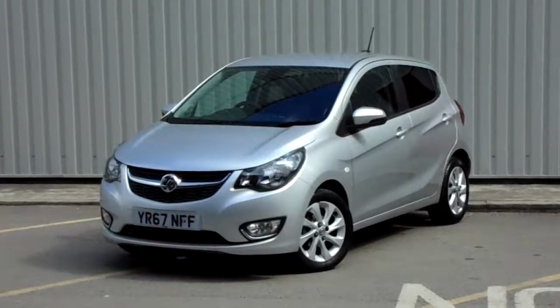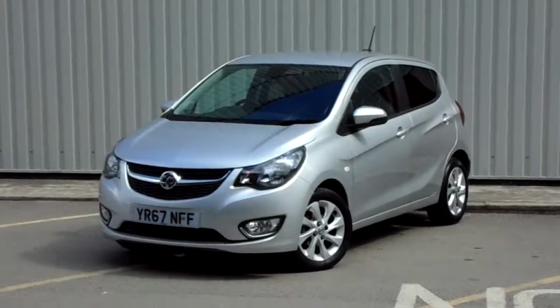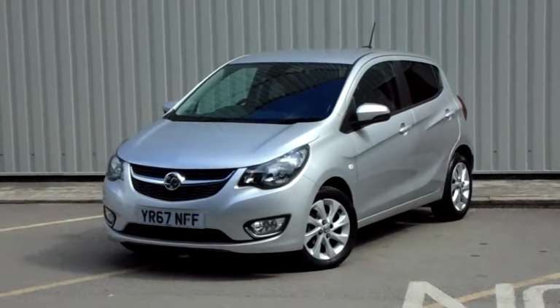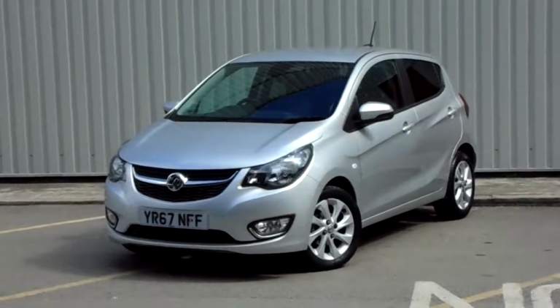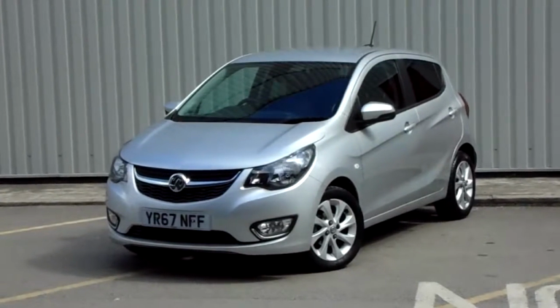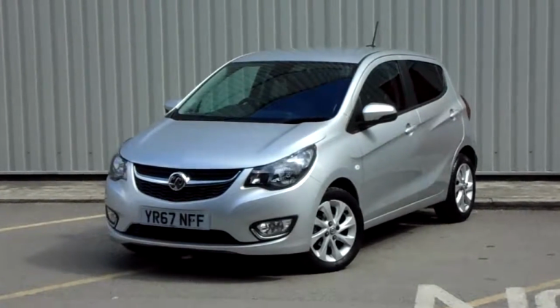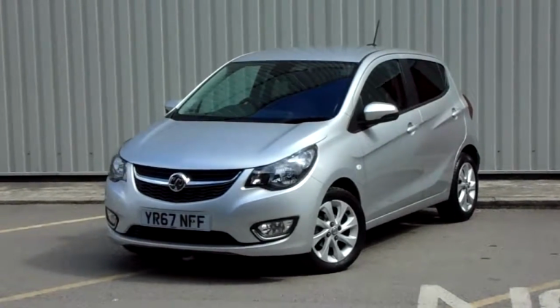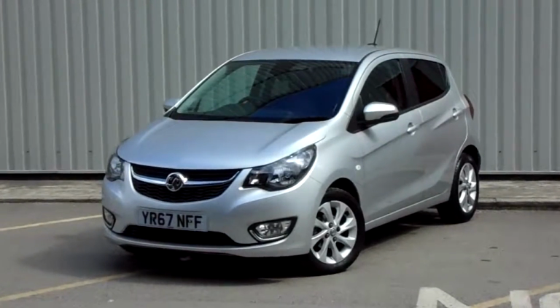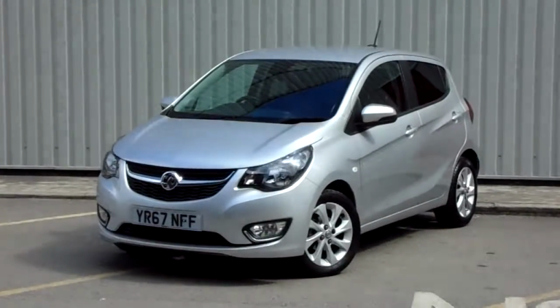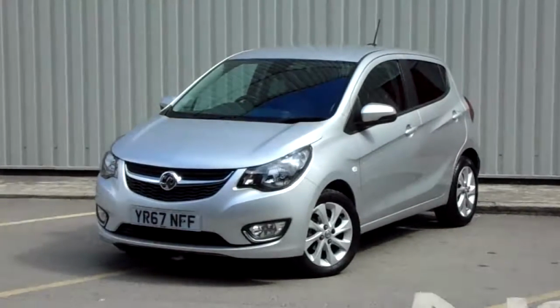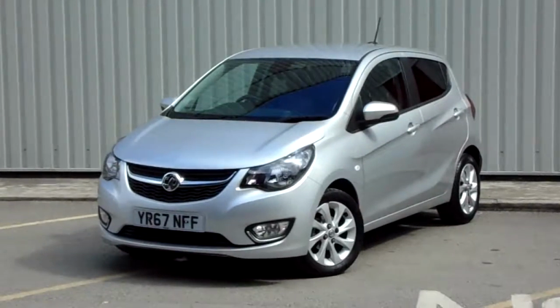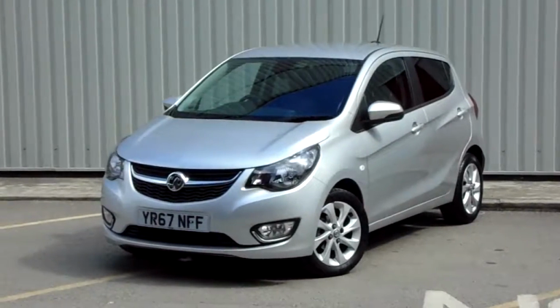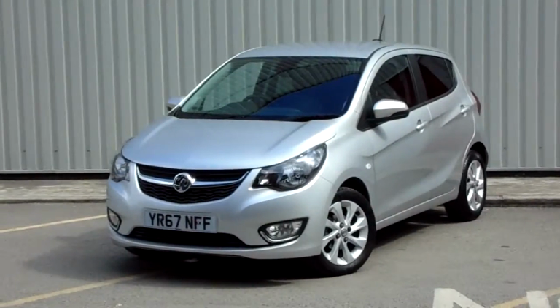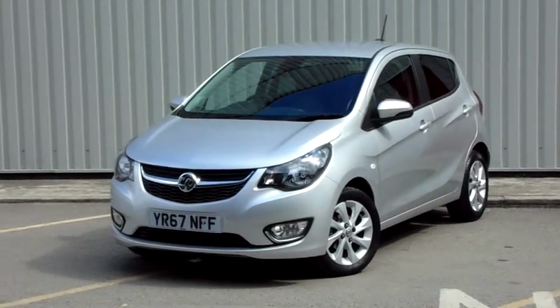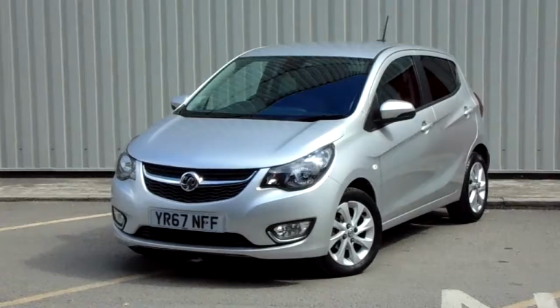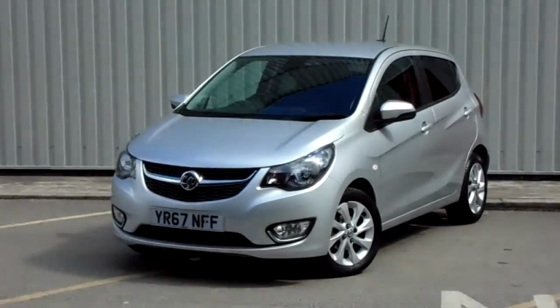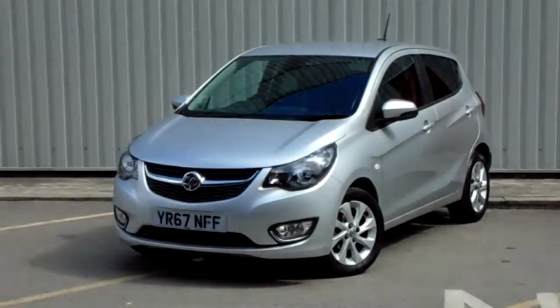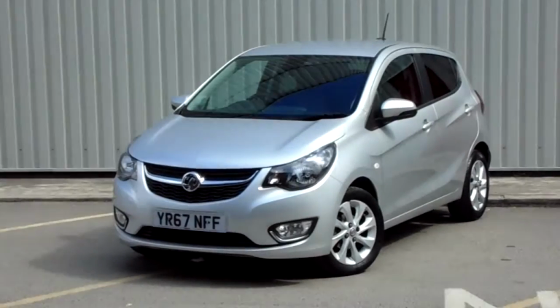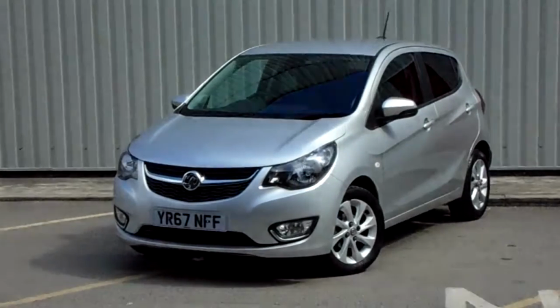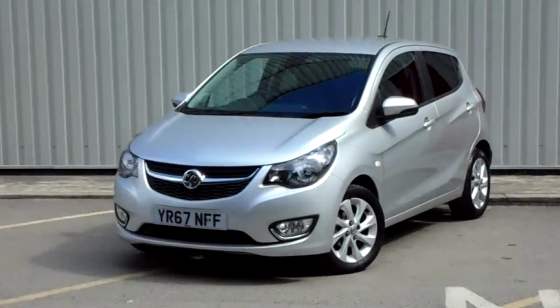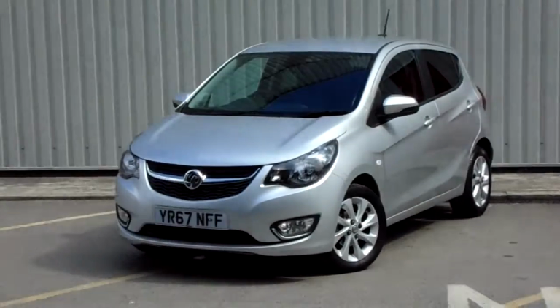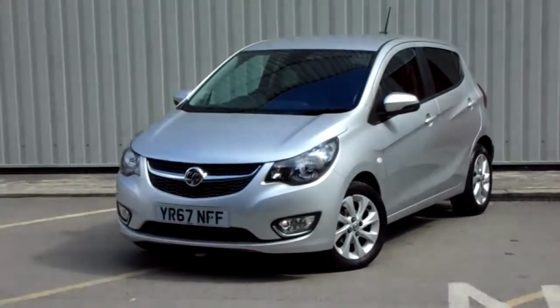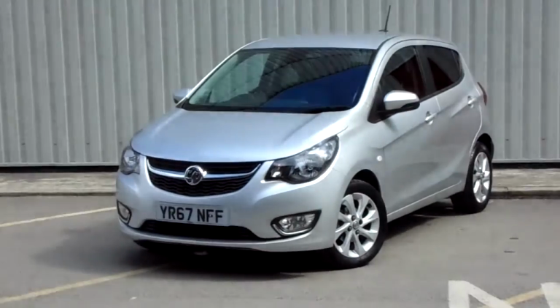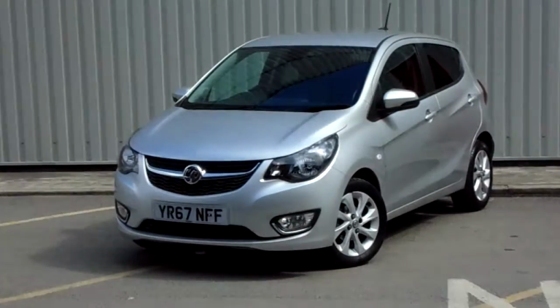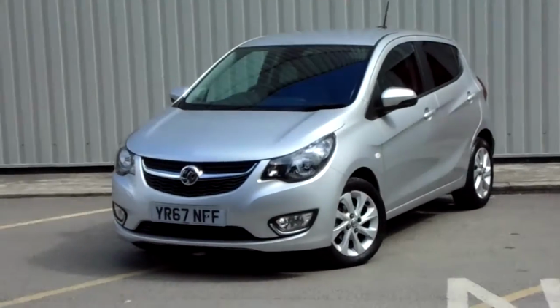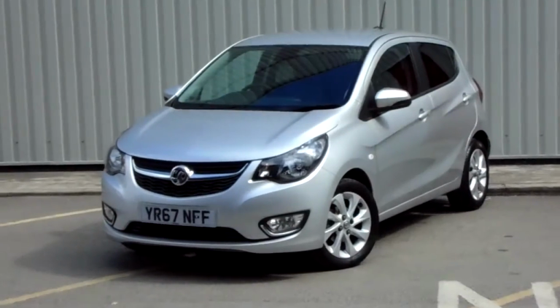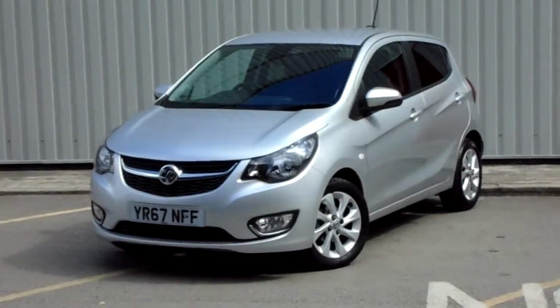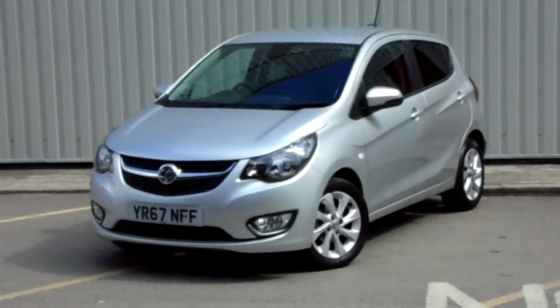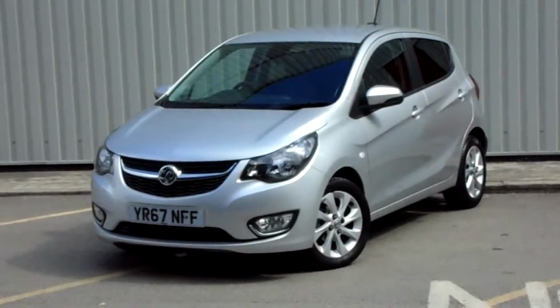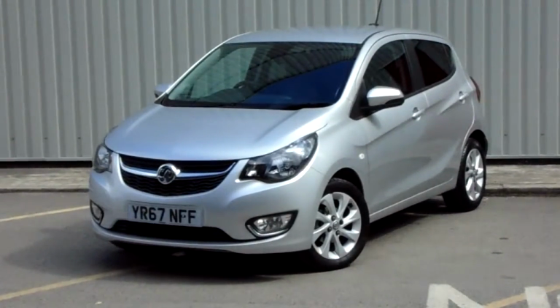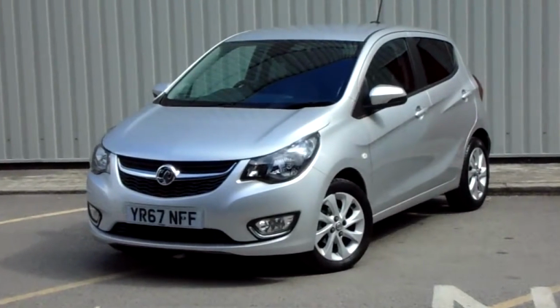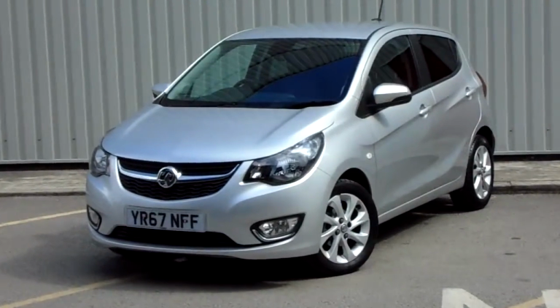Hello and welcome to Pentagon Parkway. I'm Lewis and today I'm going to be showing you one of our used vehicles — it's our 67 plate Vauxhall Viva, finished in silver.